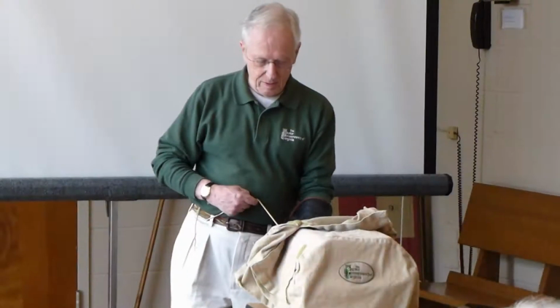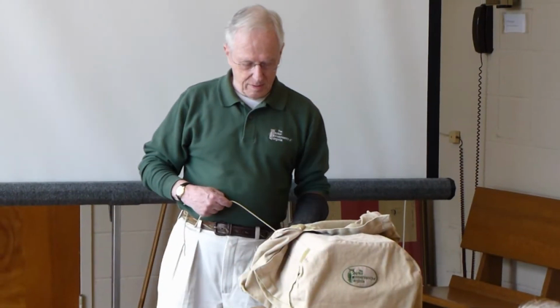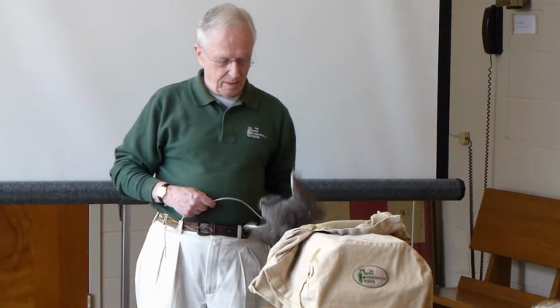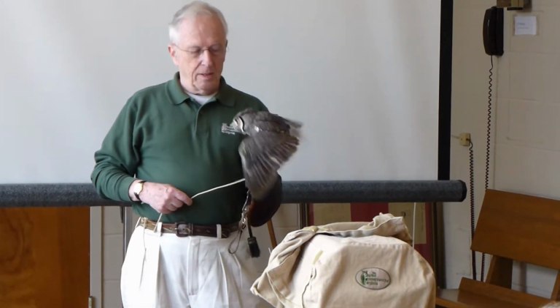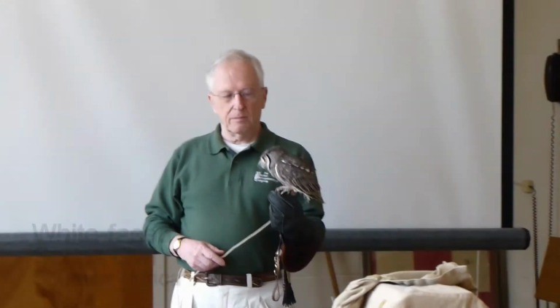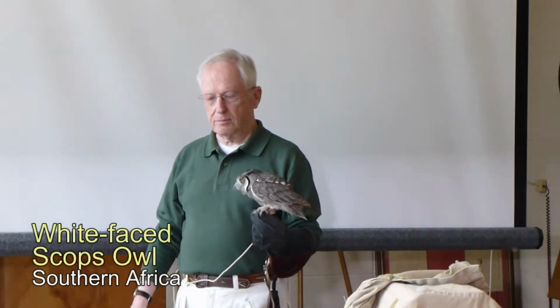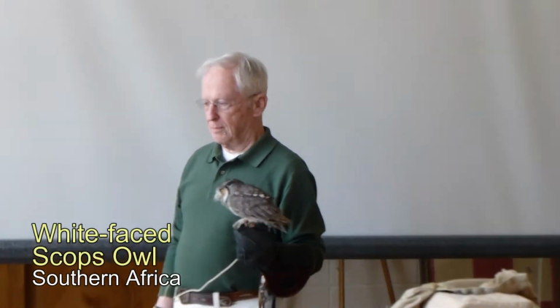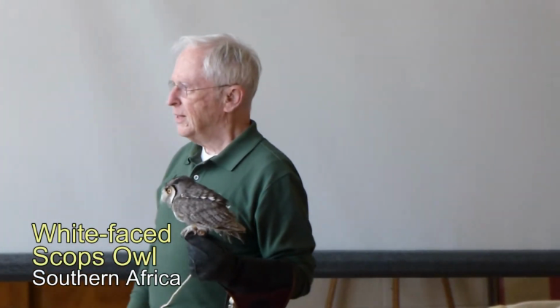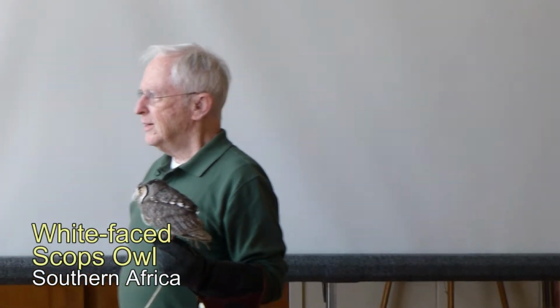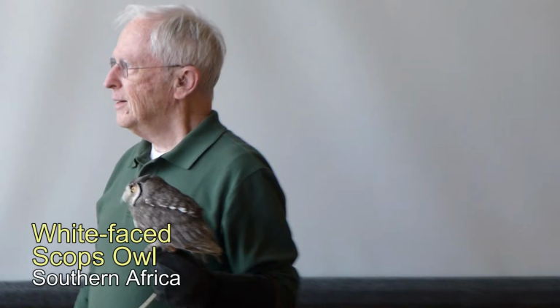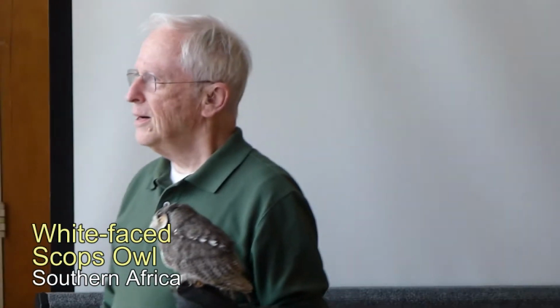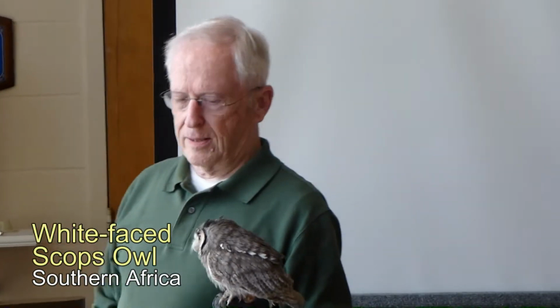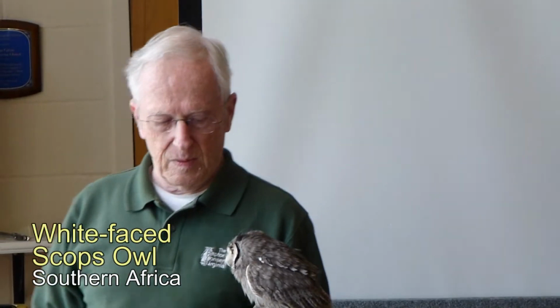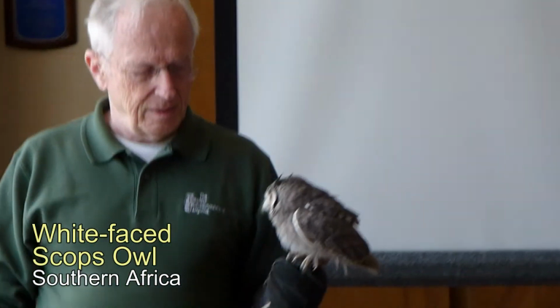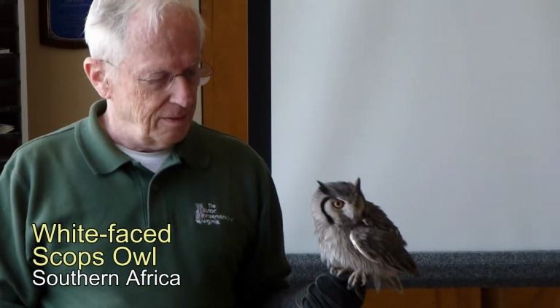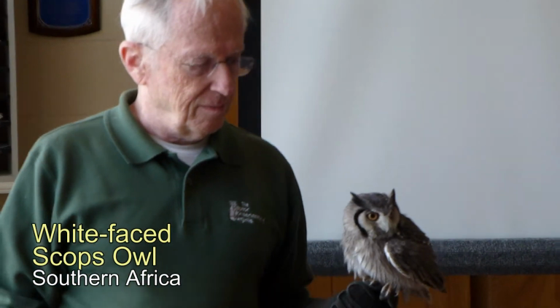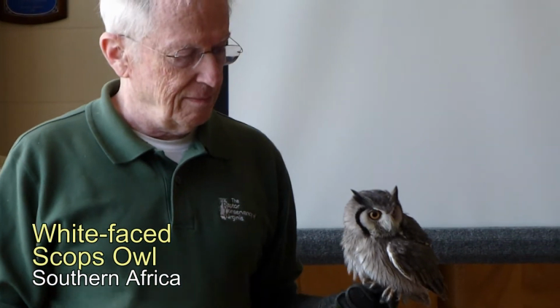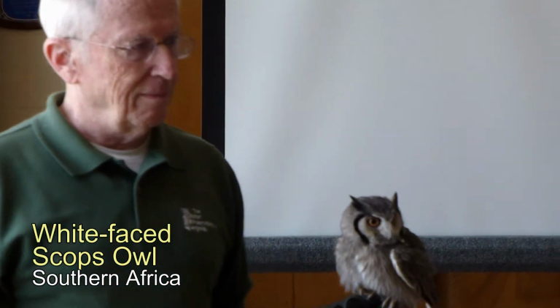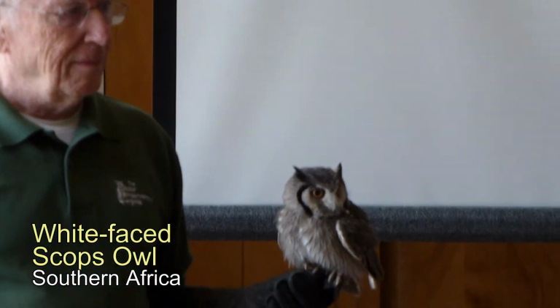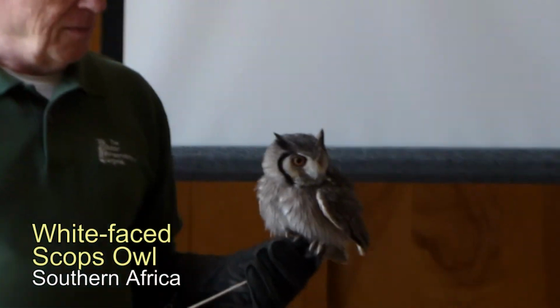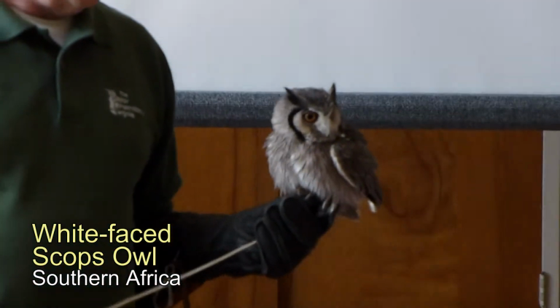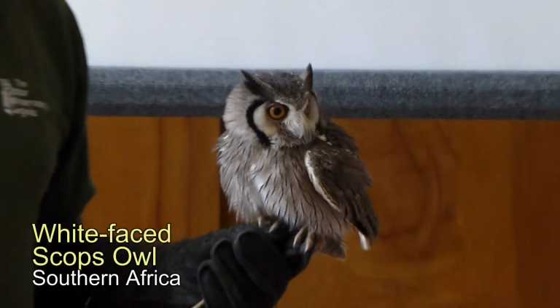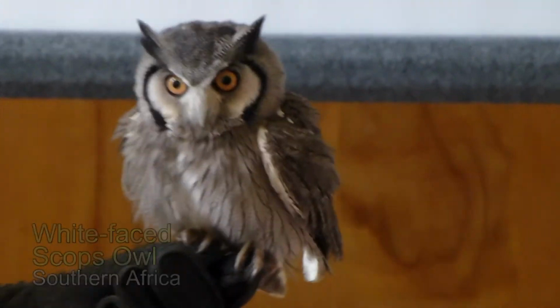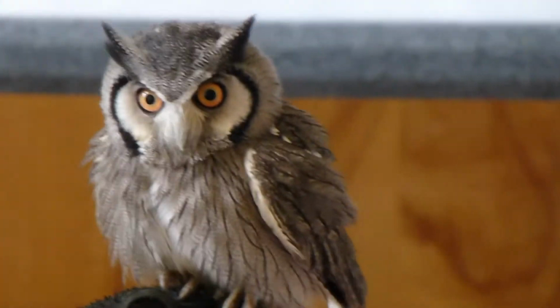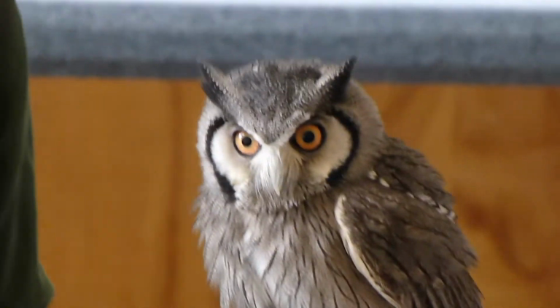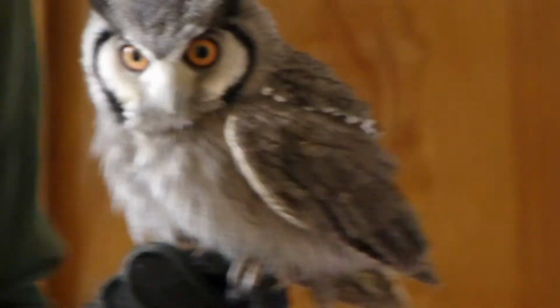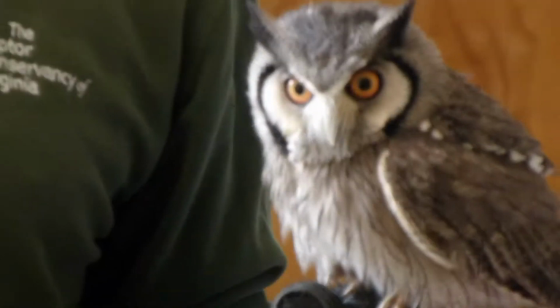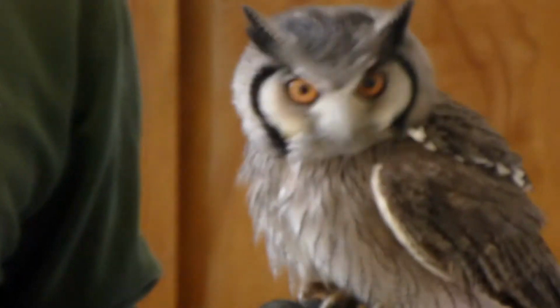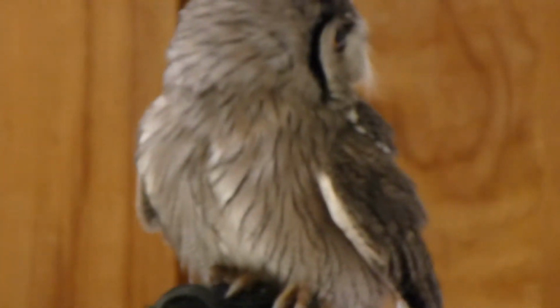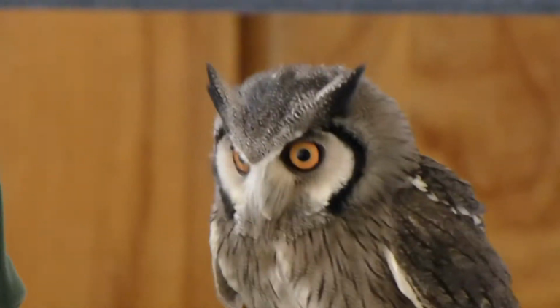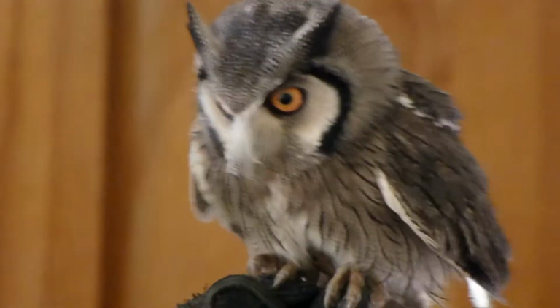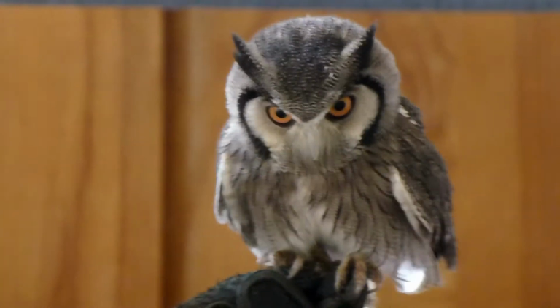This next one is a real cutie — a white-faced Scops owl from Southern Africa, which has a very close cousin in Northern Africa. This is a full-grown bird; this is as big as it gets, and it was just absolutely adorable. A very pretty little owl.